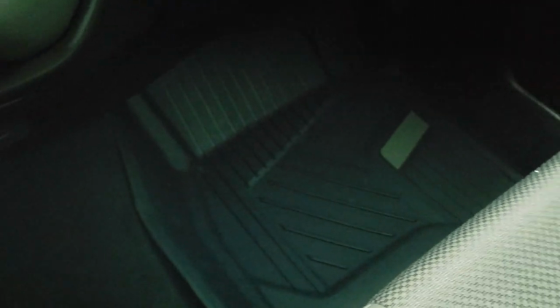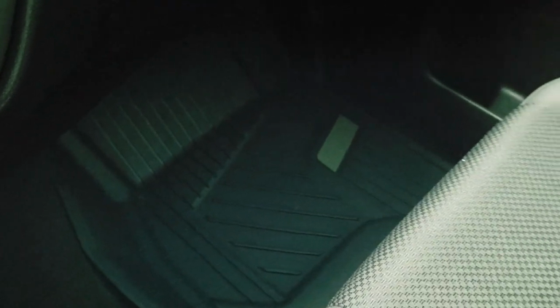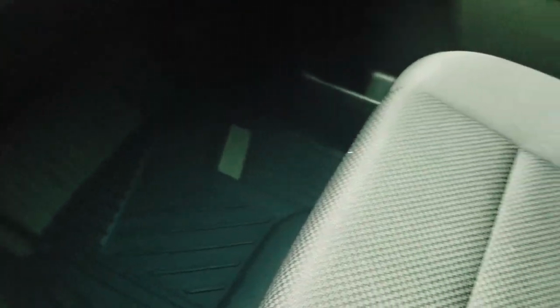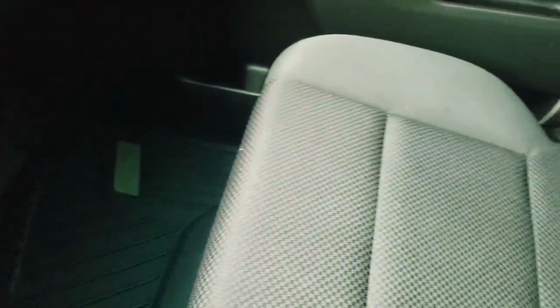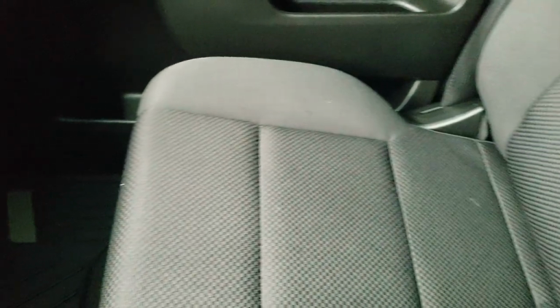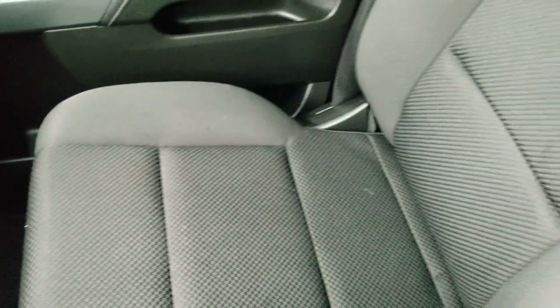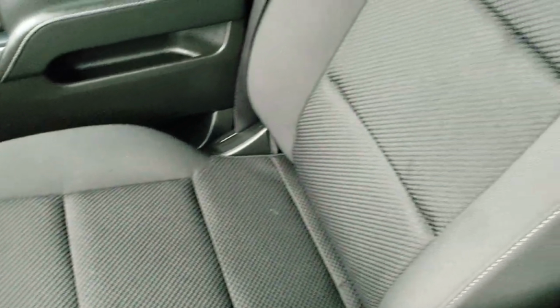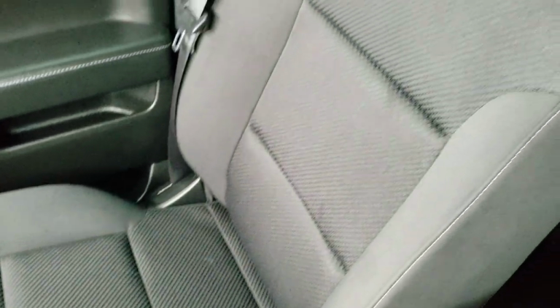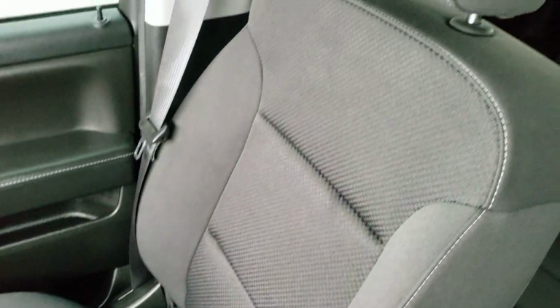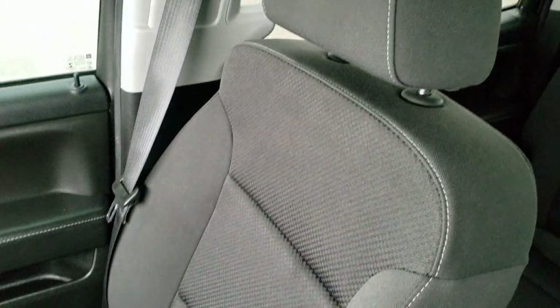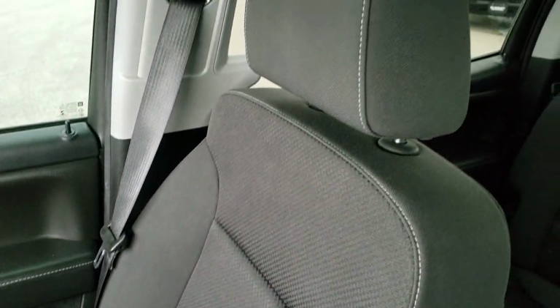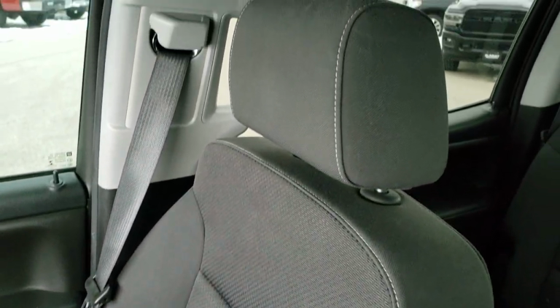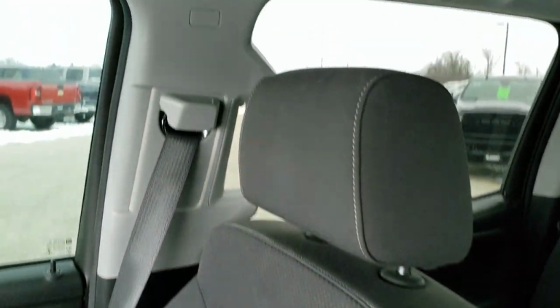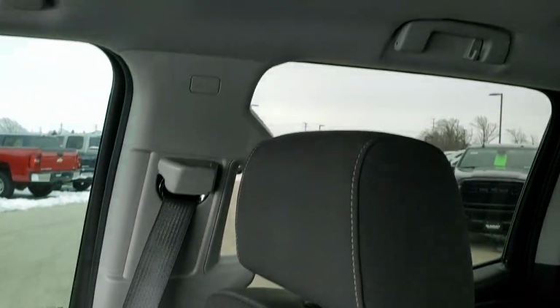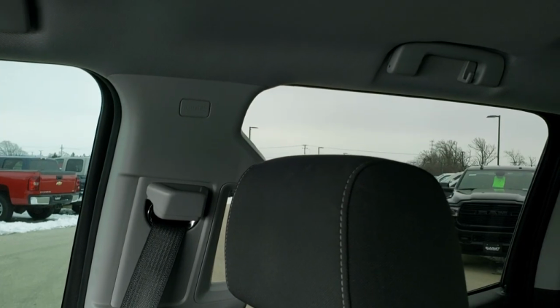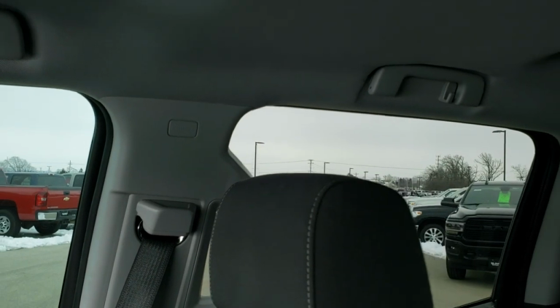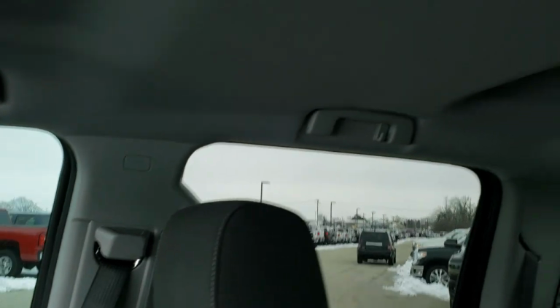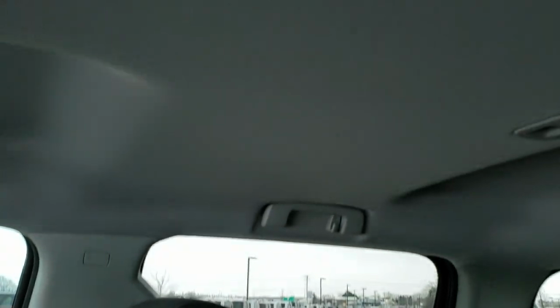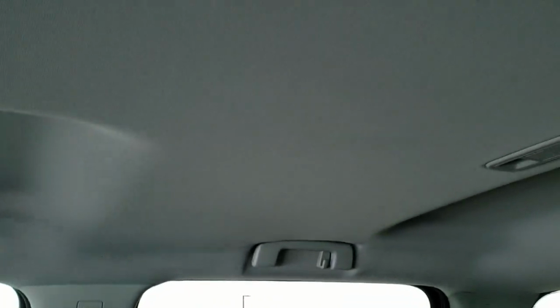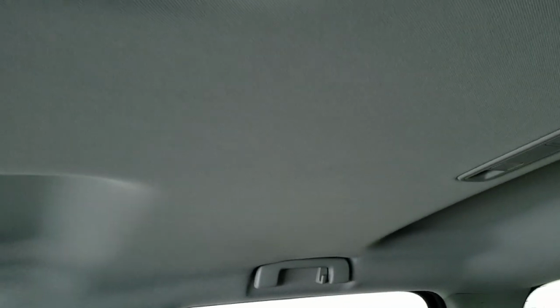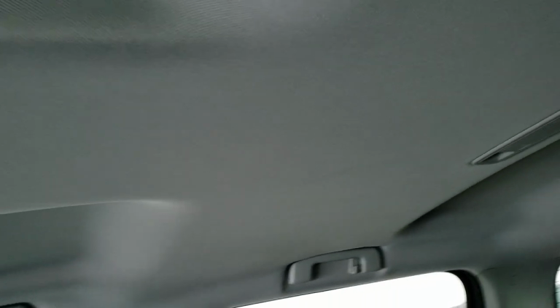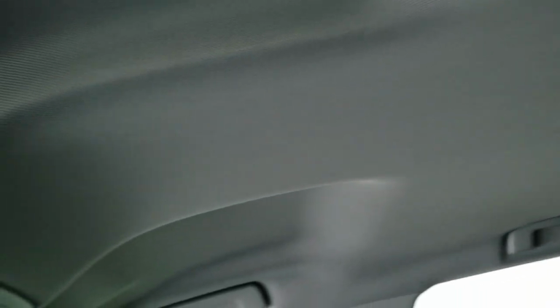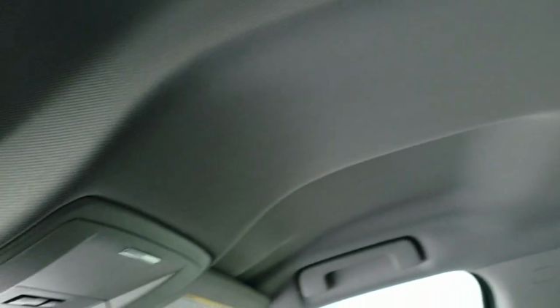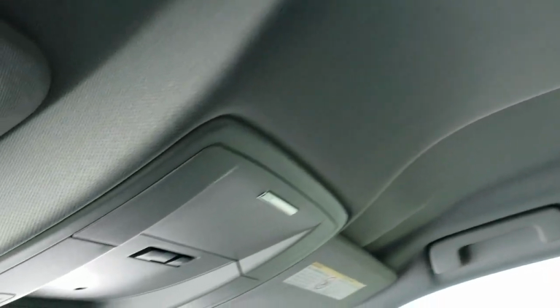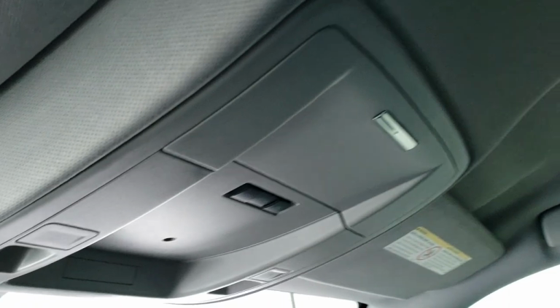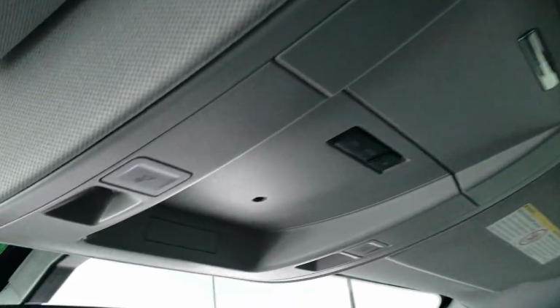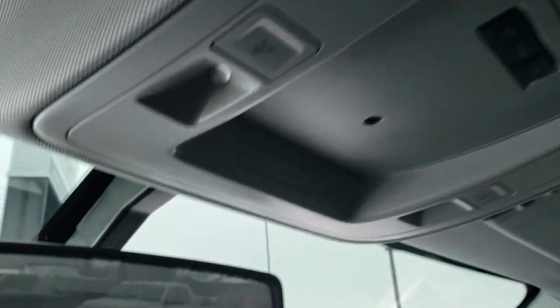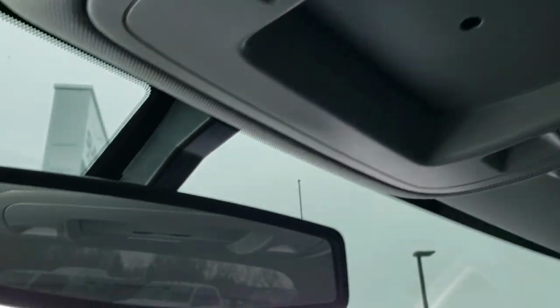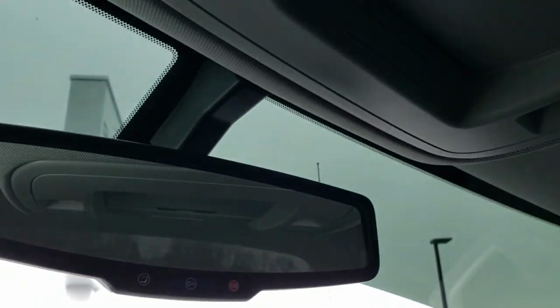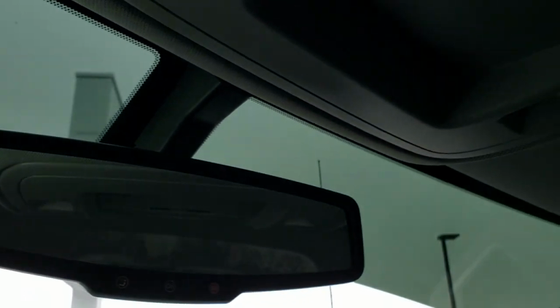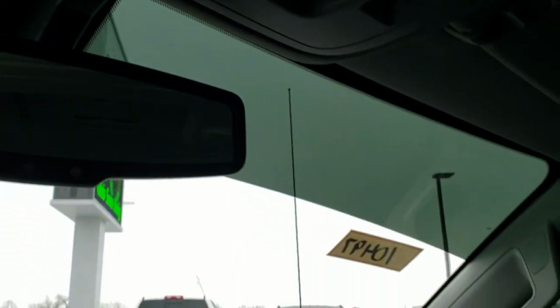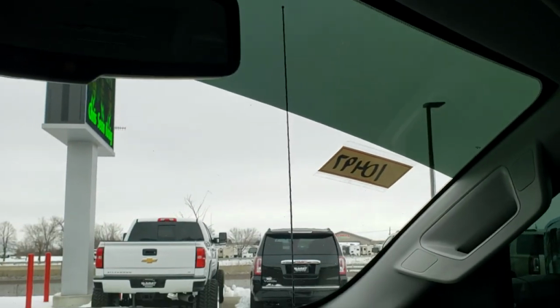All-weather floor mats on that side as well. The passenger side seat is in nice shape — no rips or tears — and you do get side curtain airbags. The headliner is in great condition, with map lights up here and OnStar capabilities in the rear view mirror.